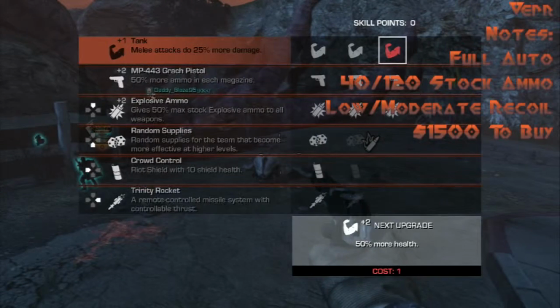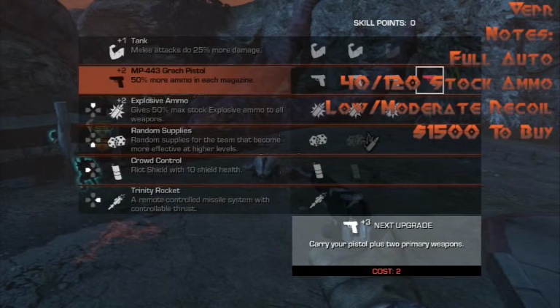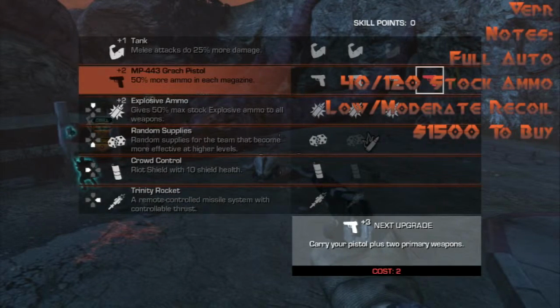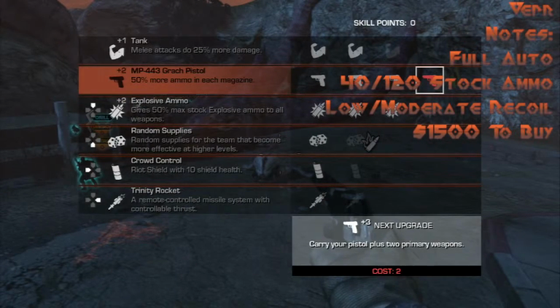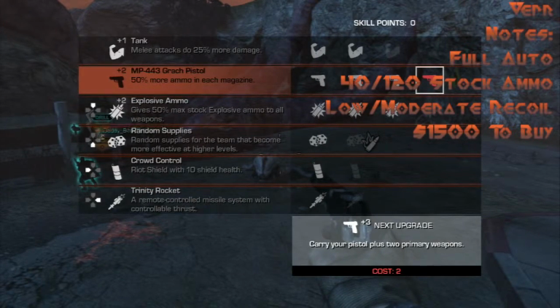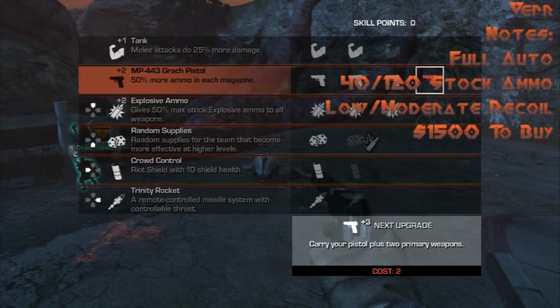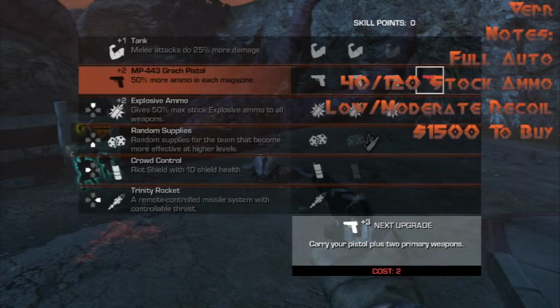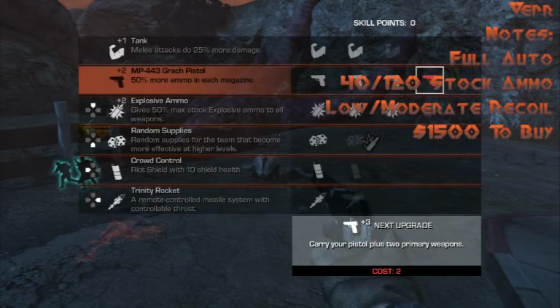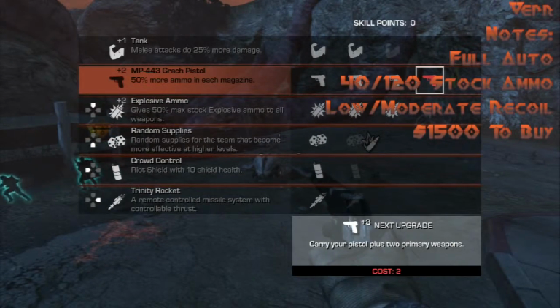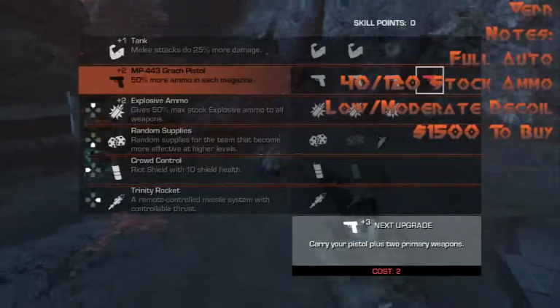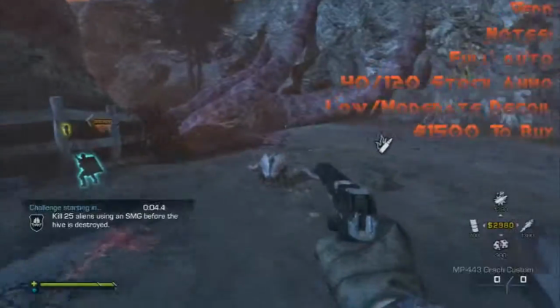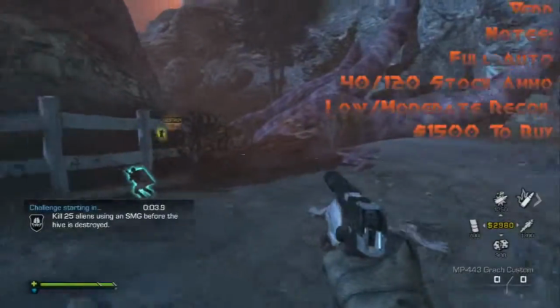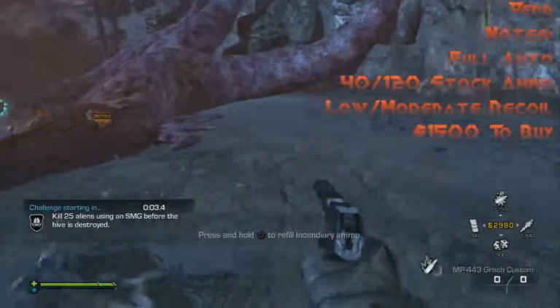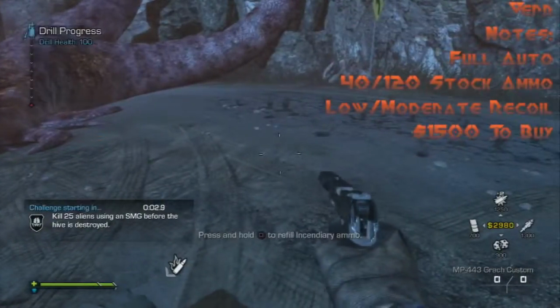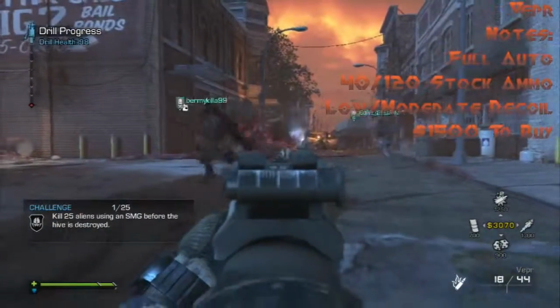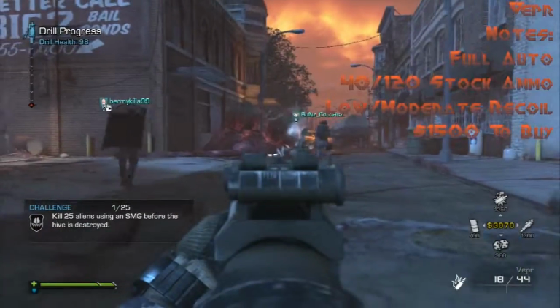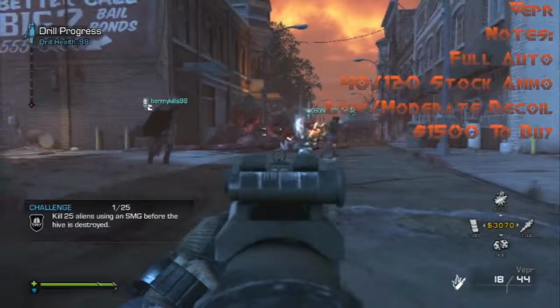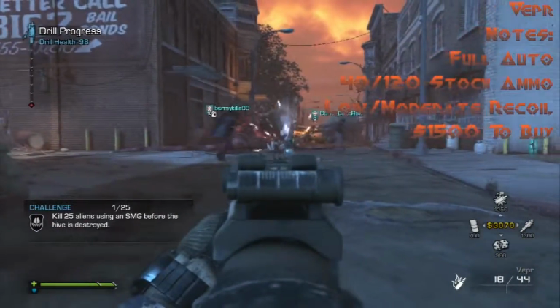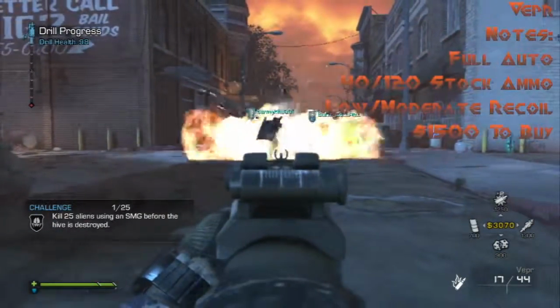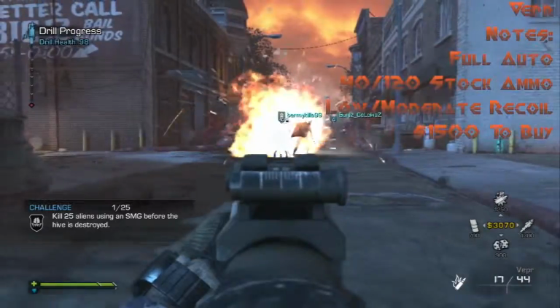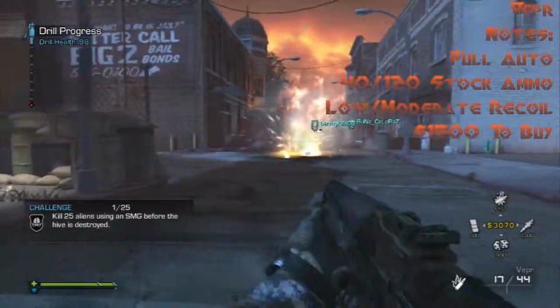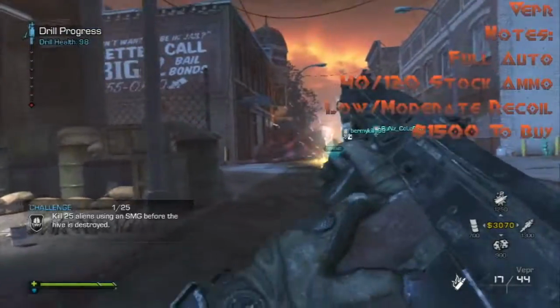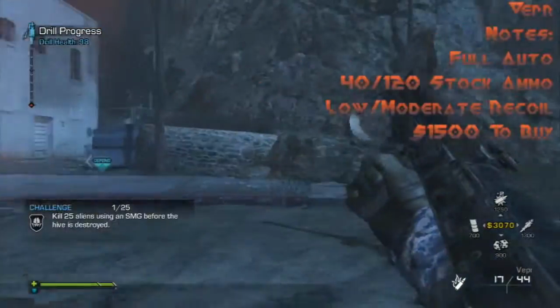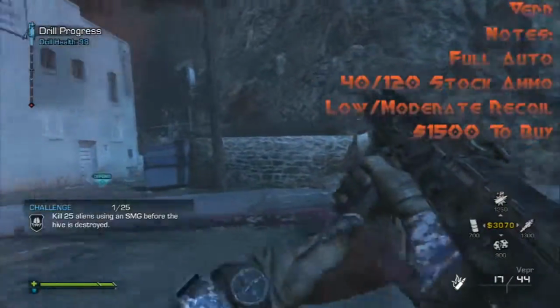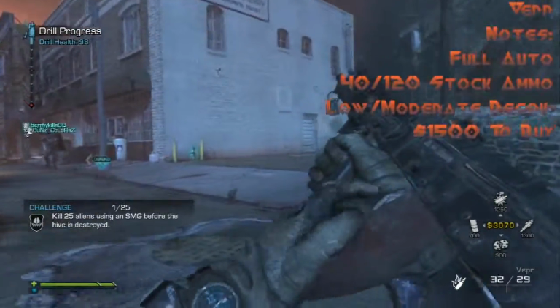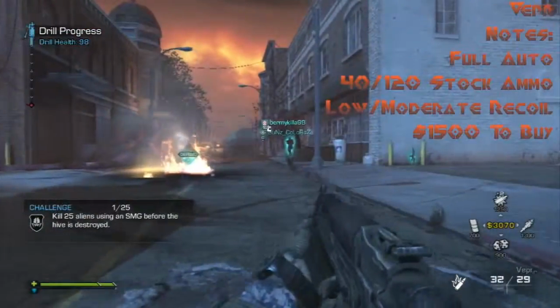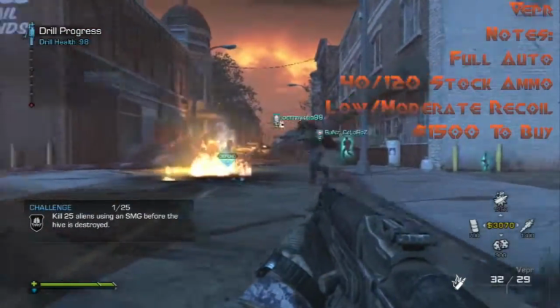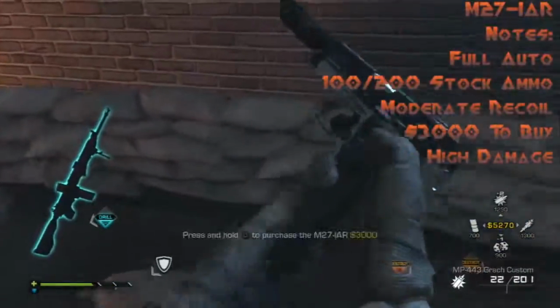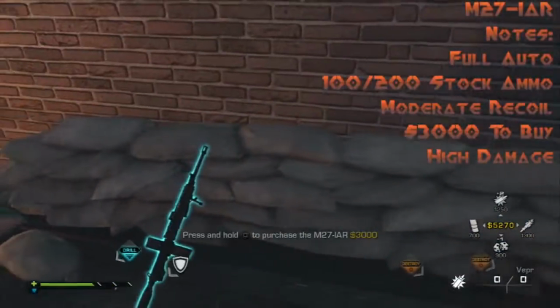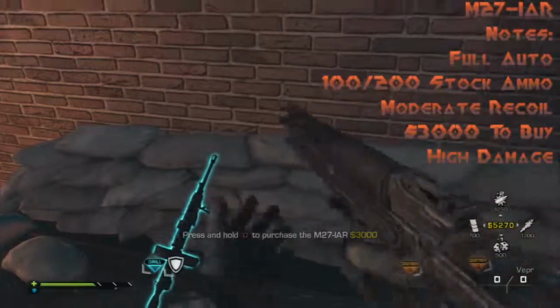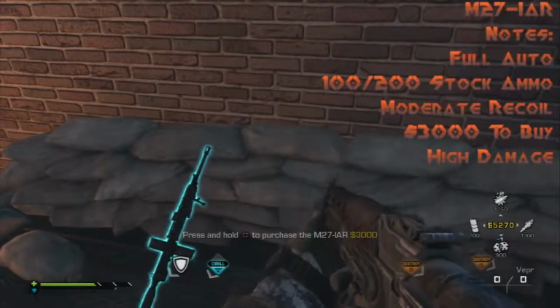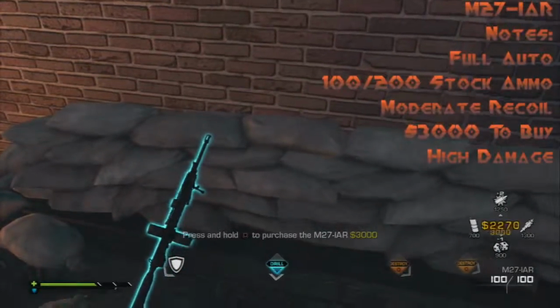Next we've got the Vepr SMG, with 40 rounds per mag, 120 stock ammo, low recoil, 1500 to buy. It's found right outside the motel — pretty decent weapon with increased hipfire because it's a bullpup design, so definitely pick that up.